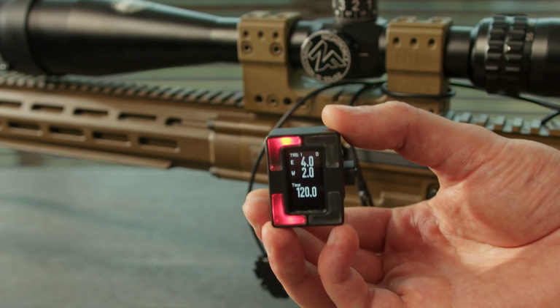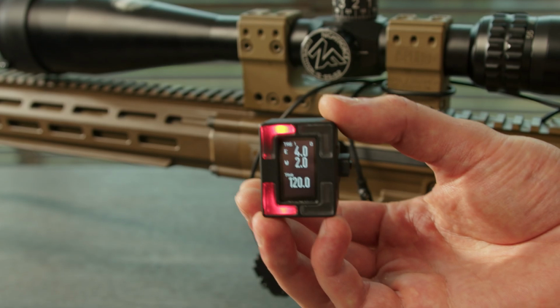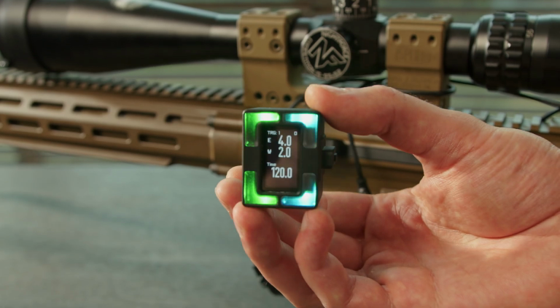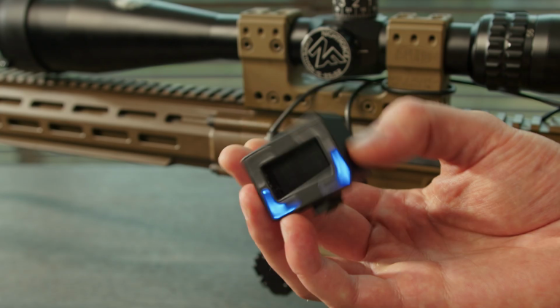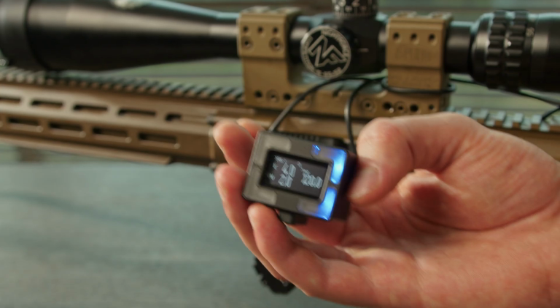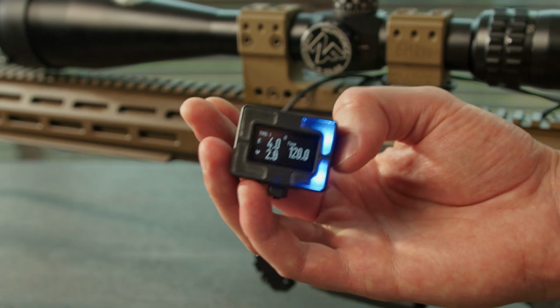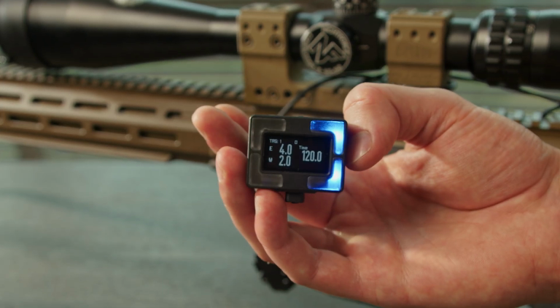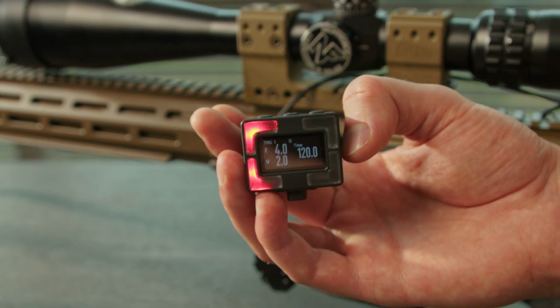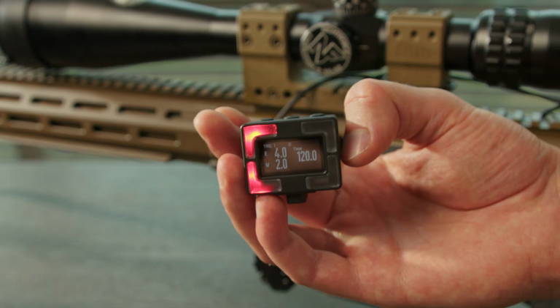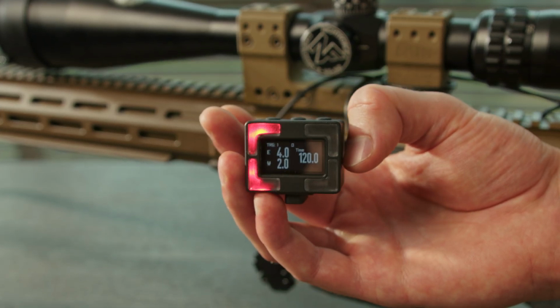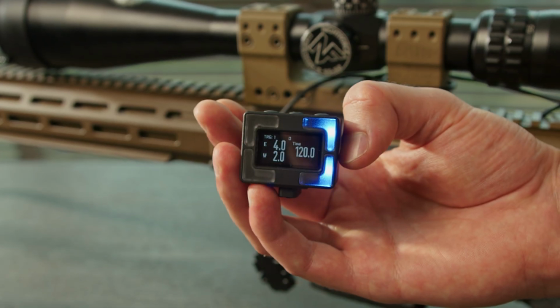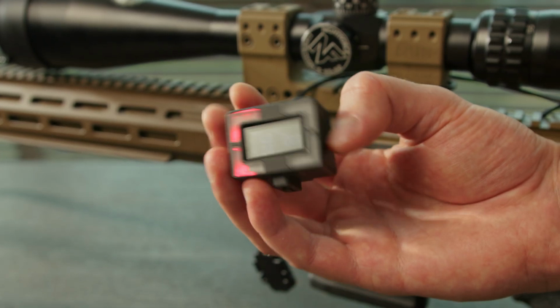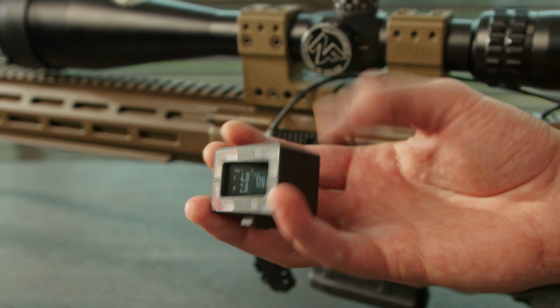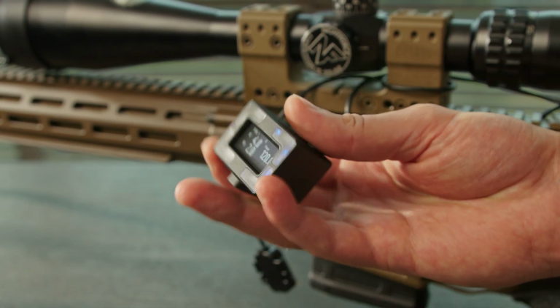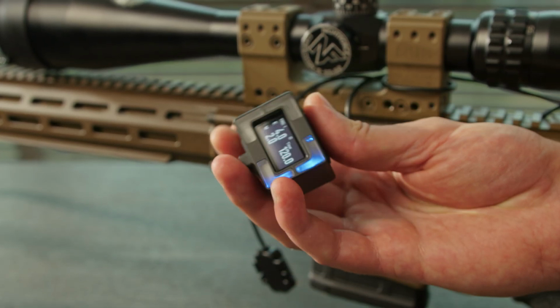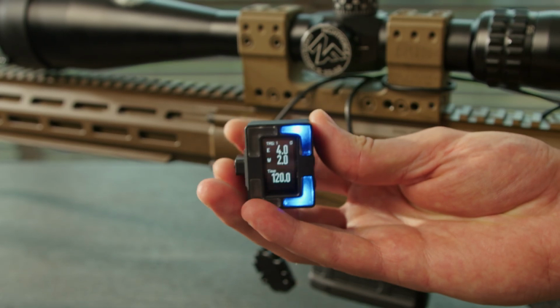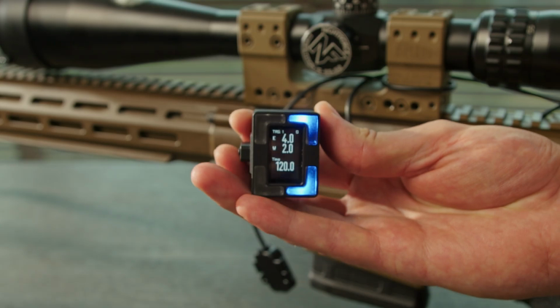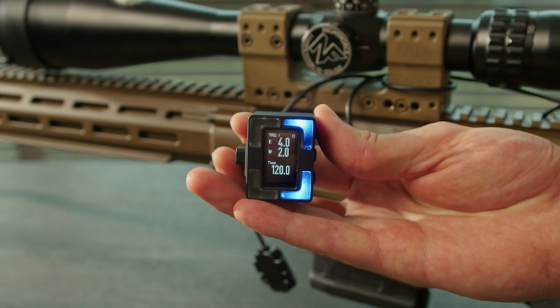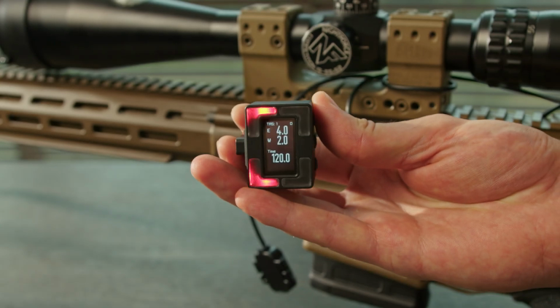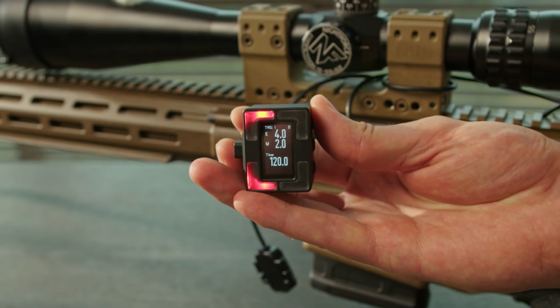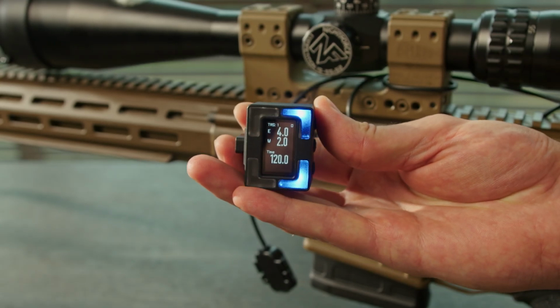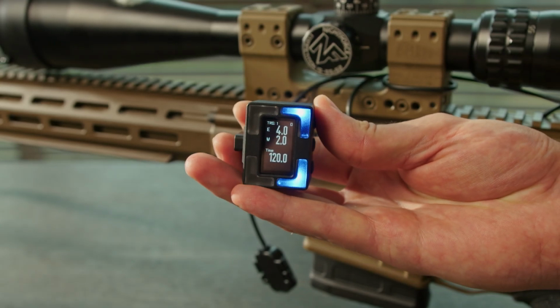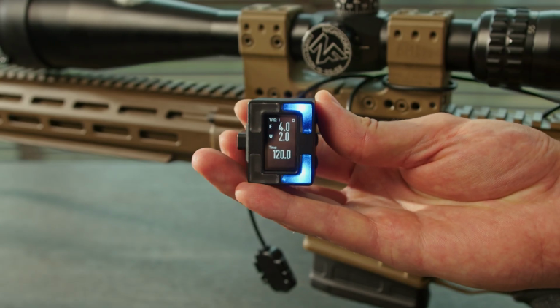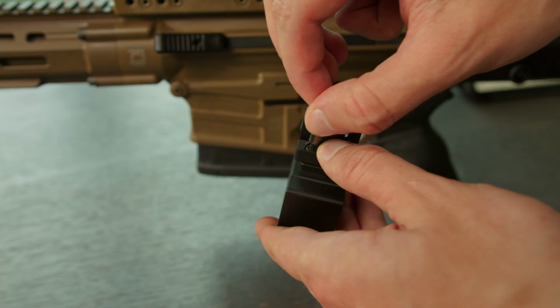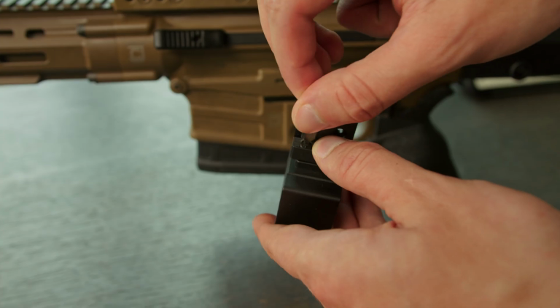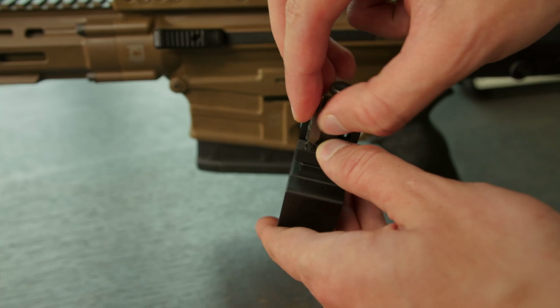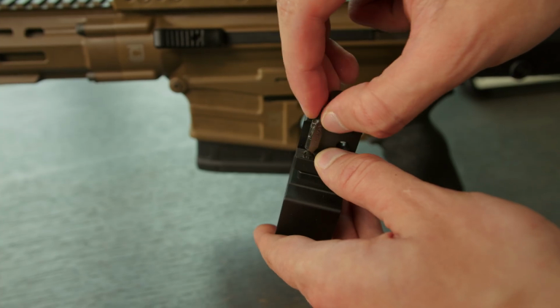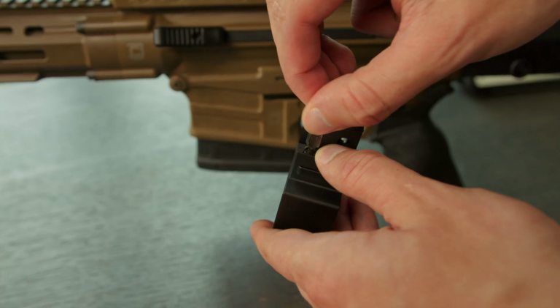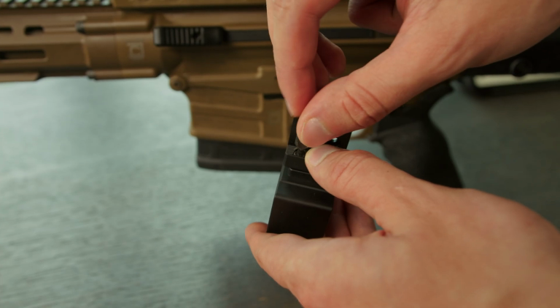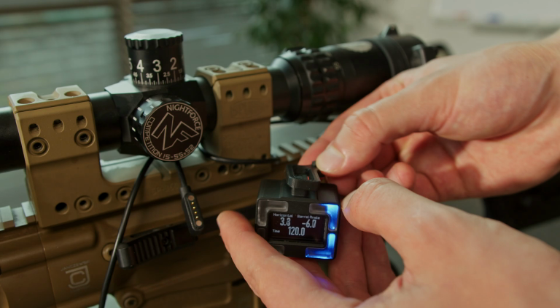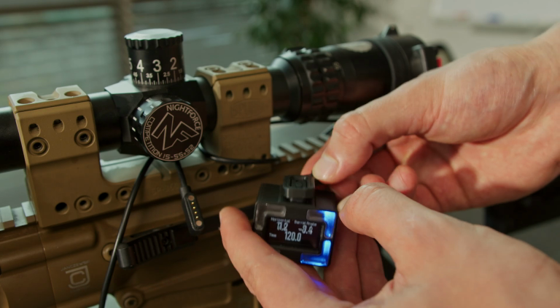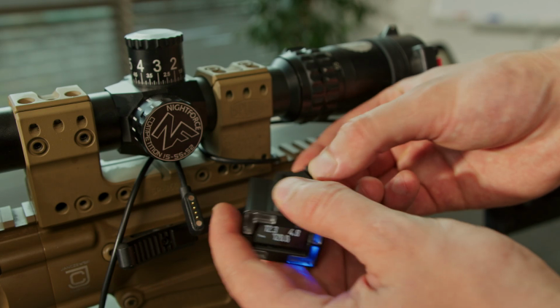Pulse Pro is ambidextrous and can be mounted horizontally, vertically, or at an angle, as it can be custom calibrated in any orientation. Use the Allen key to attach the mount you need and attach the Pulse Pro to your rifle.